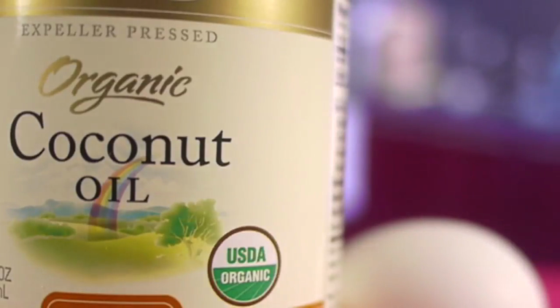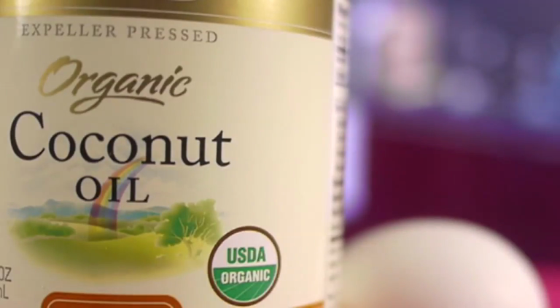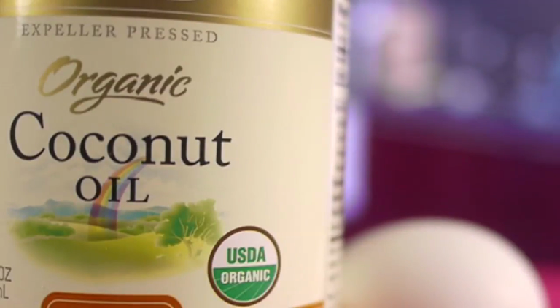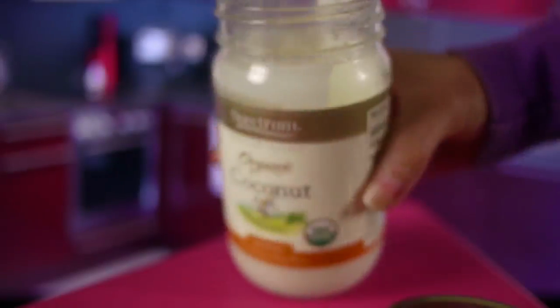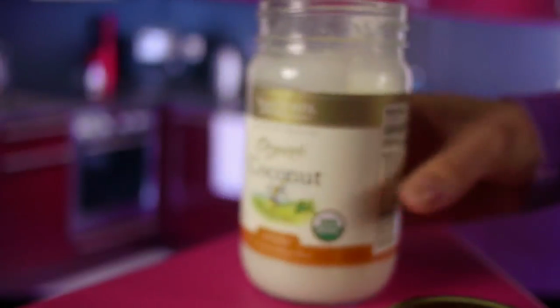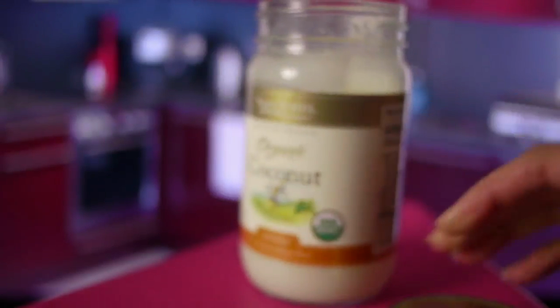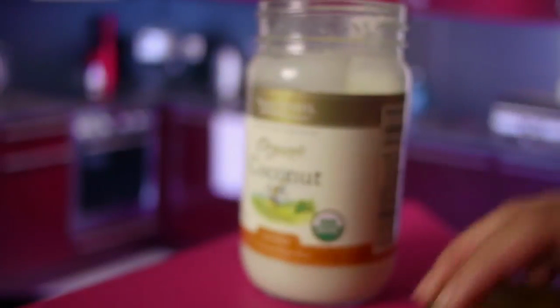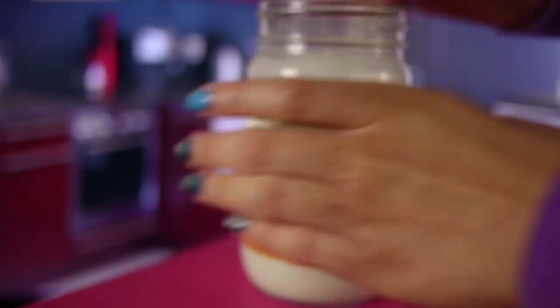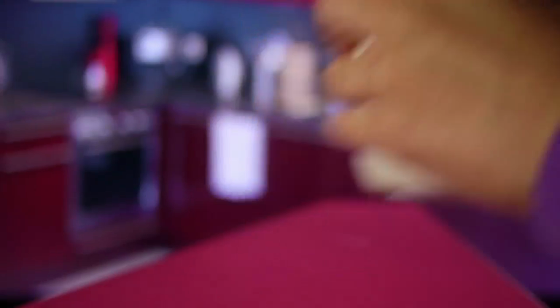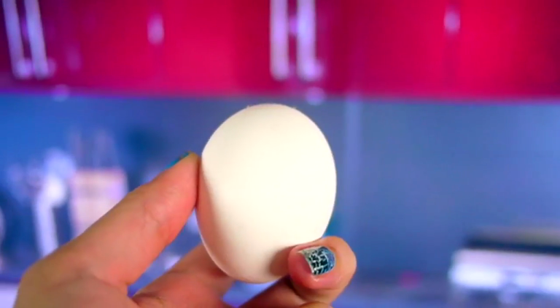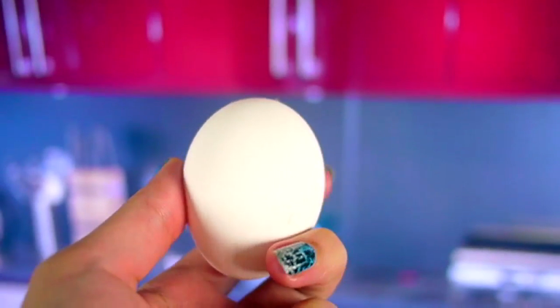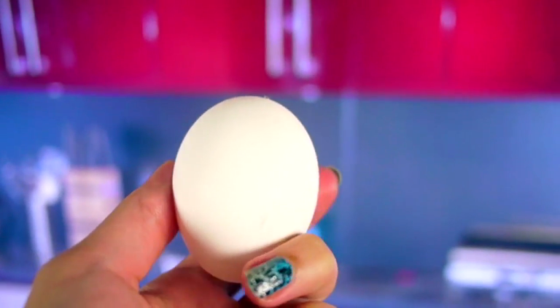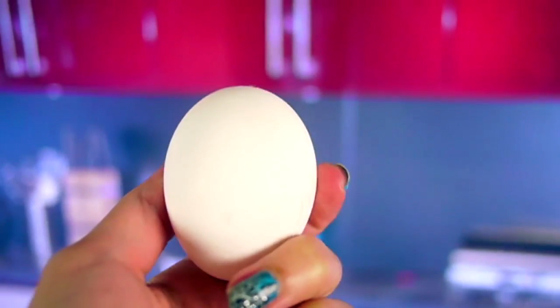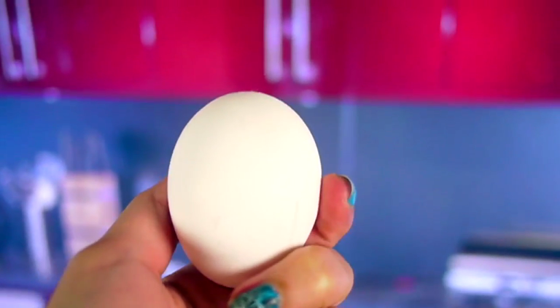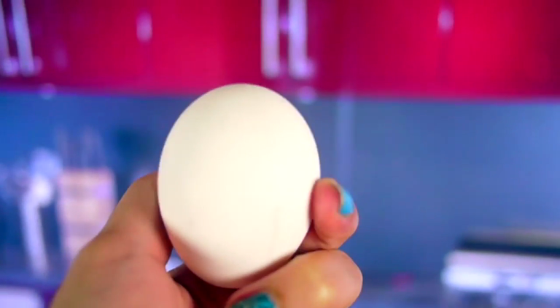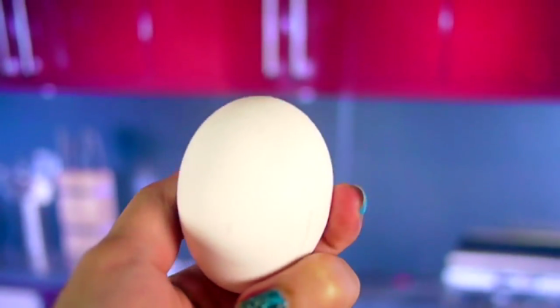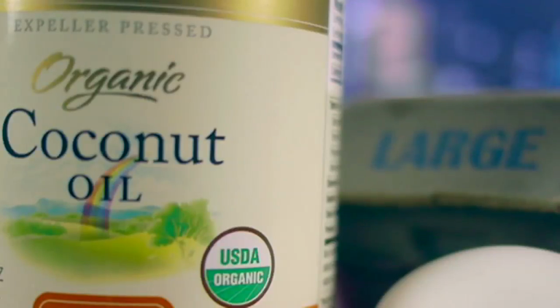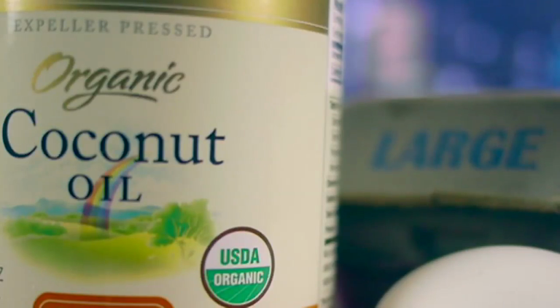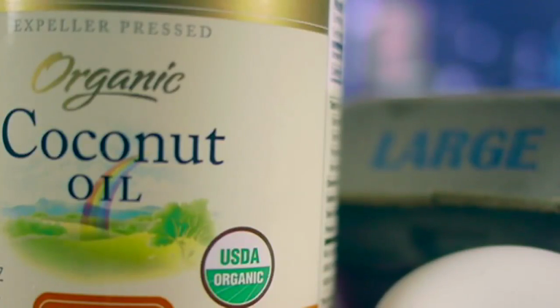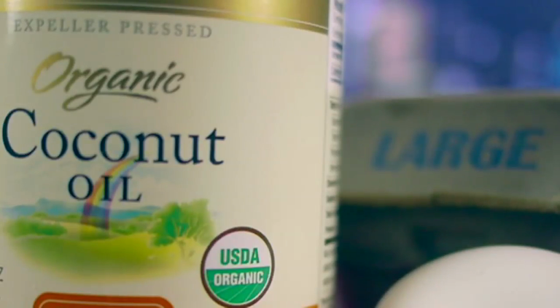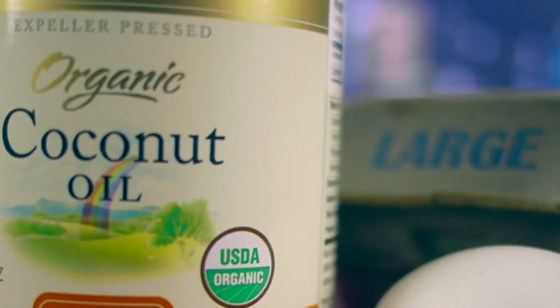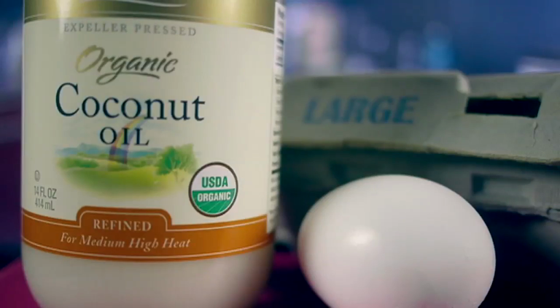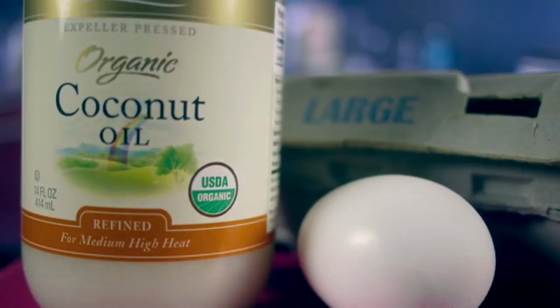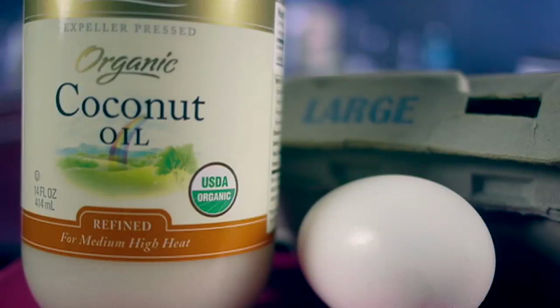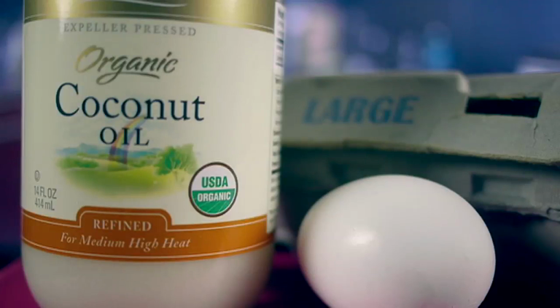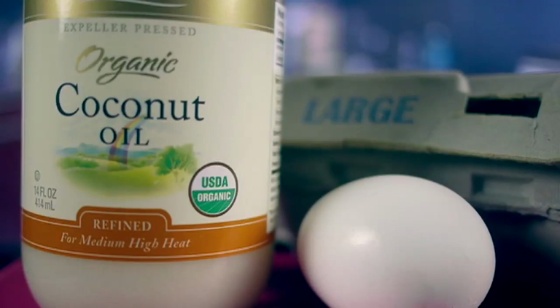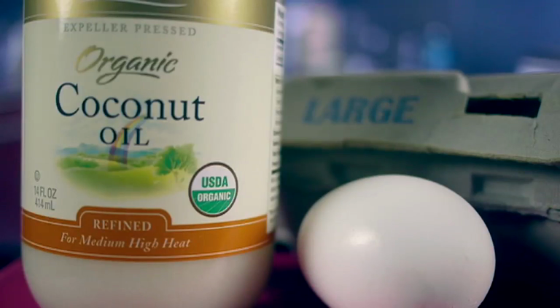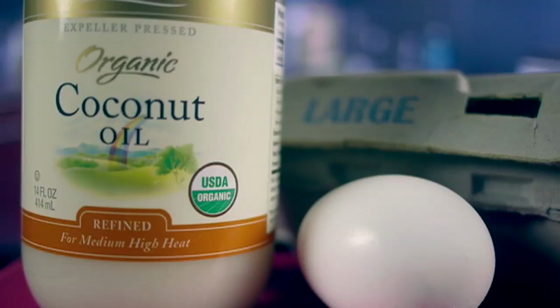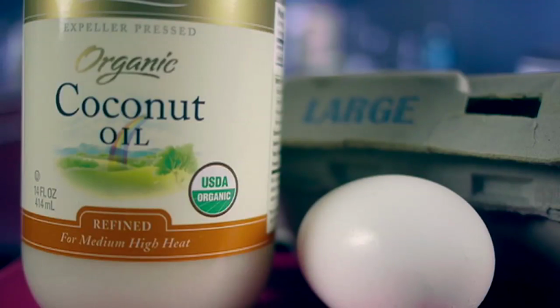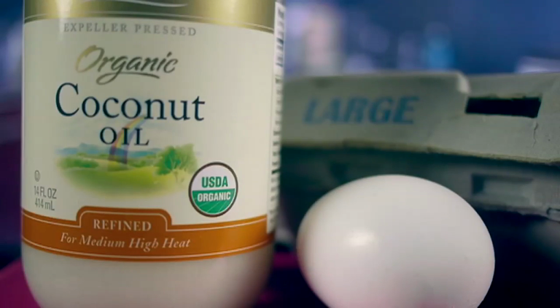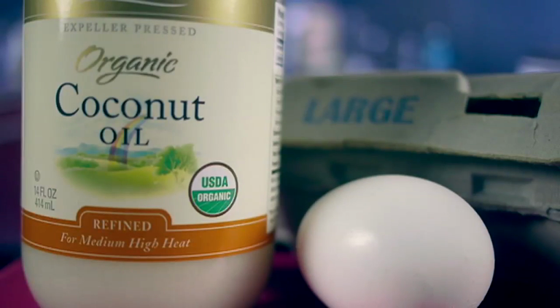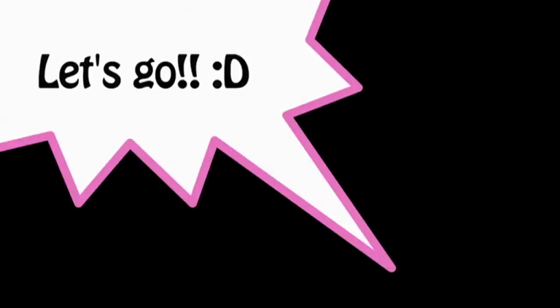Our hair really likes coconut oil. And the second ingredient we're going to use is just an egg, because egg has a lot of protein in it. So we're going to mix these two together and make a strengthening cocktail for hair to have for lunch.